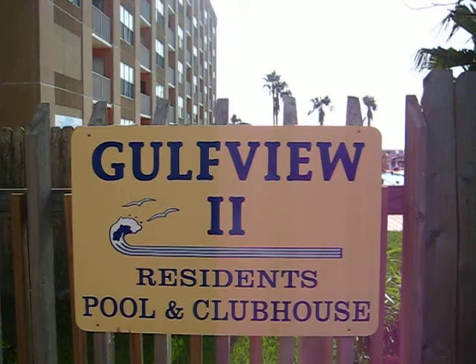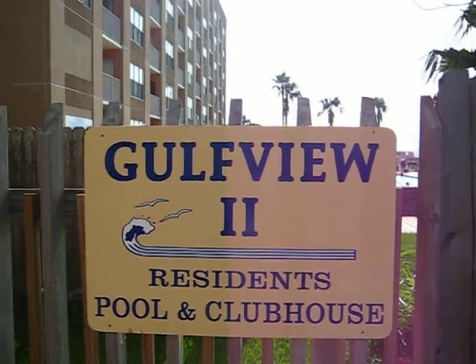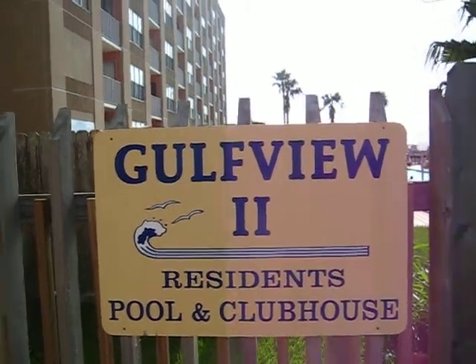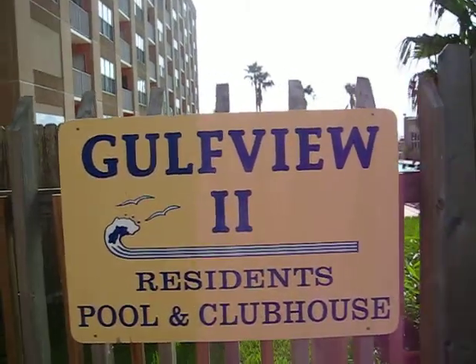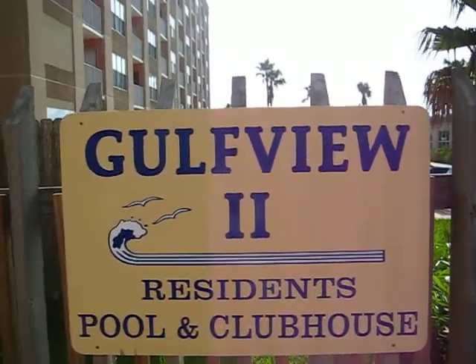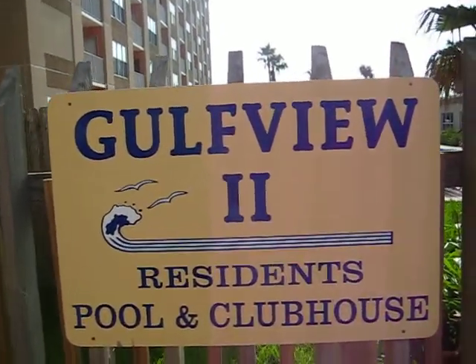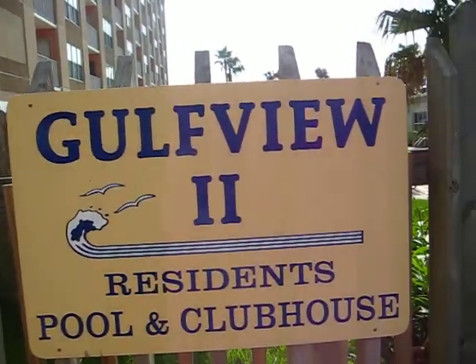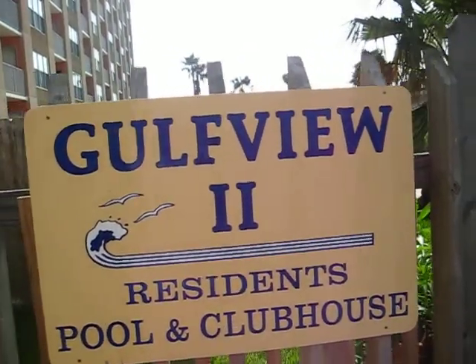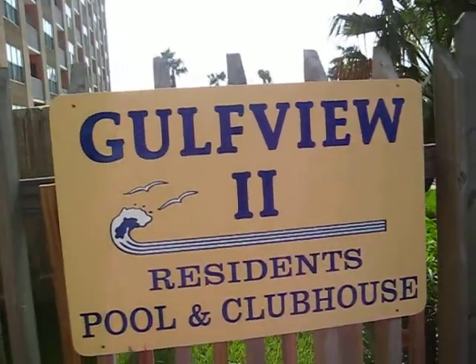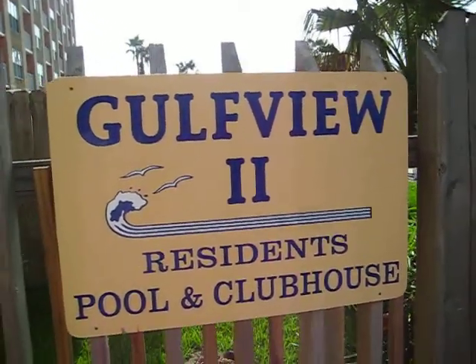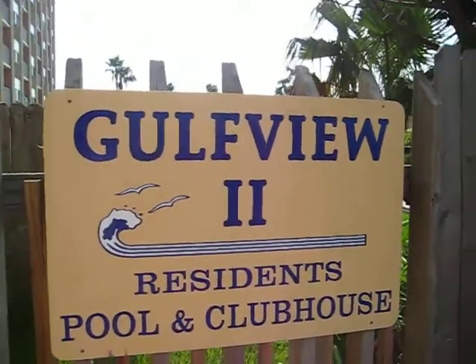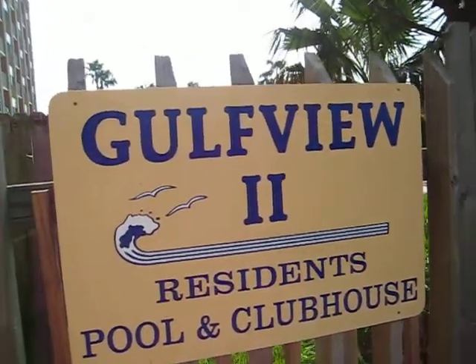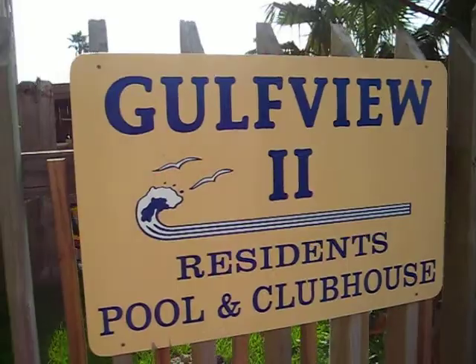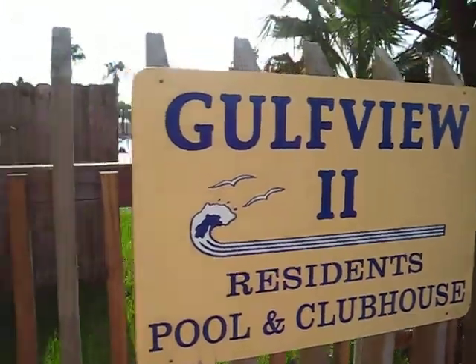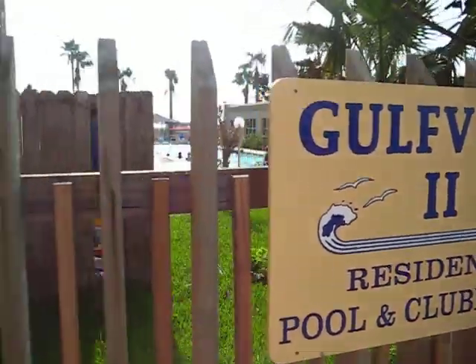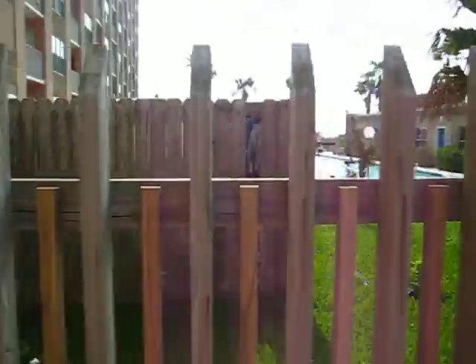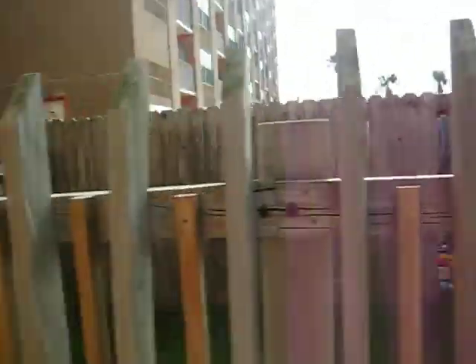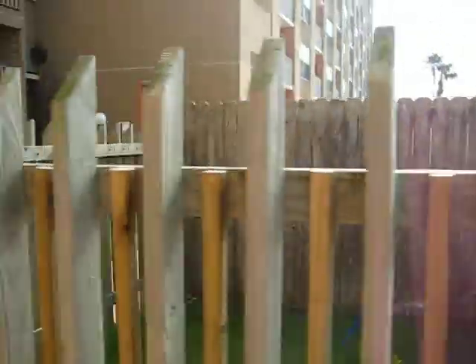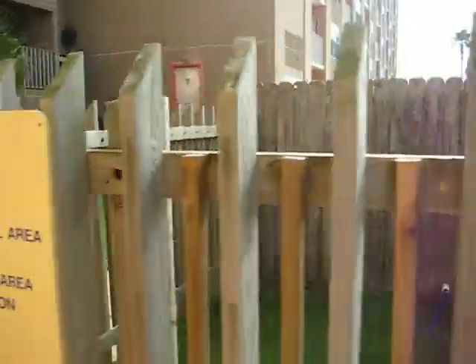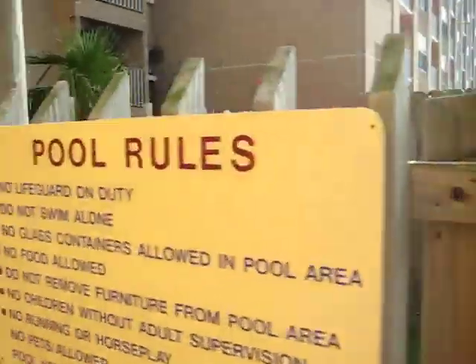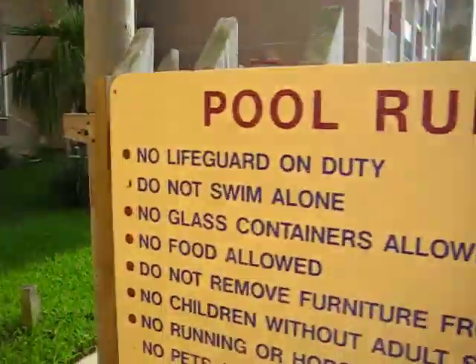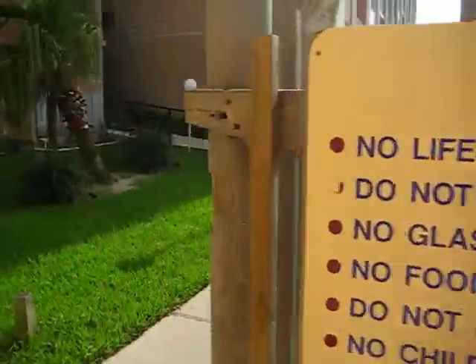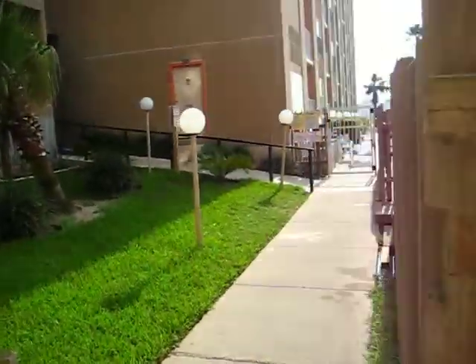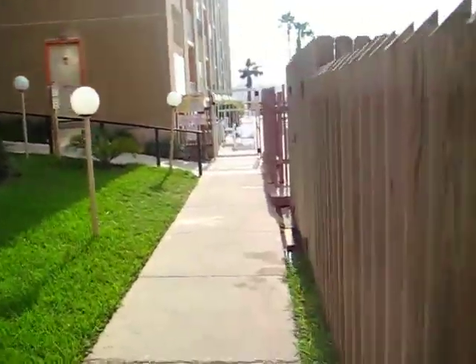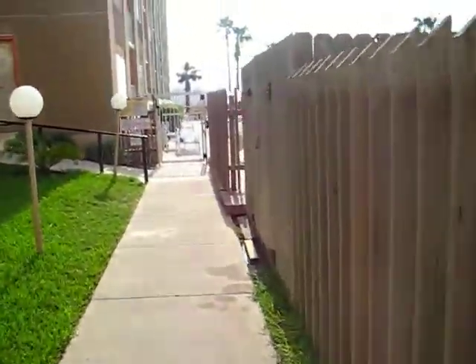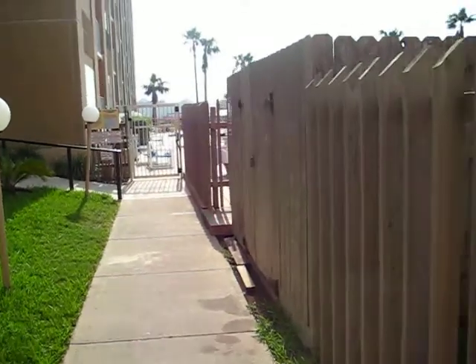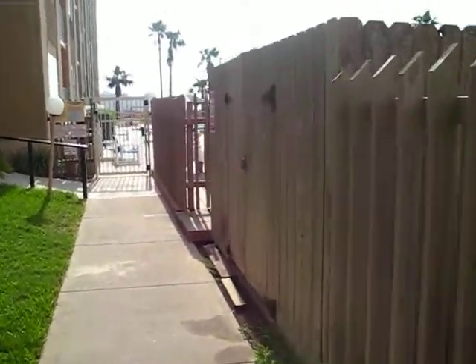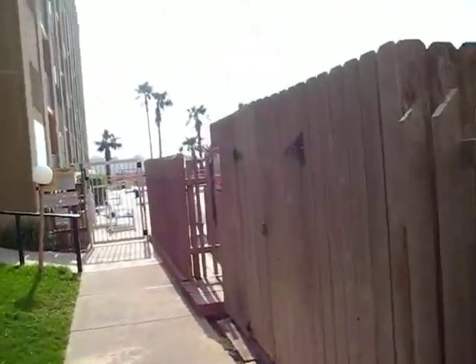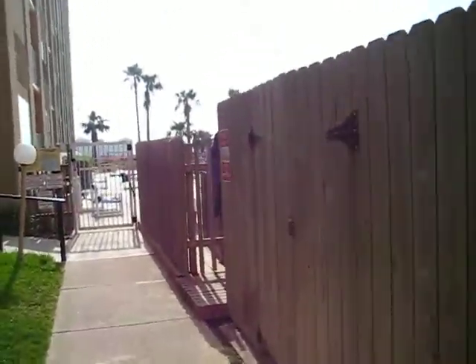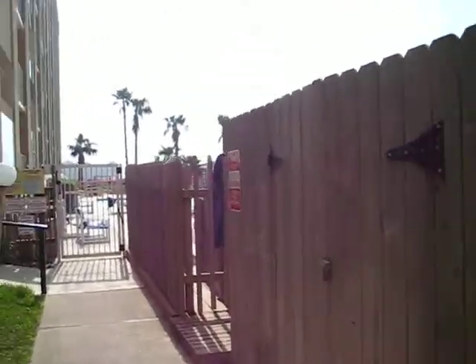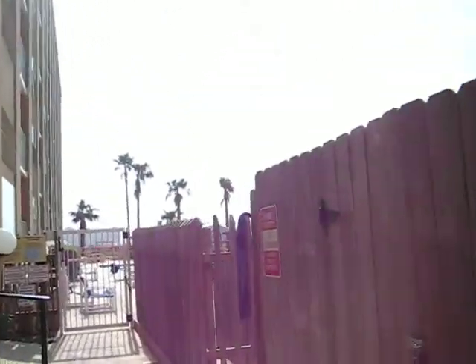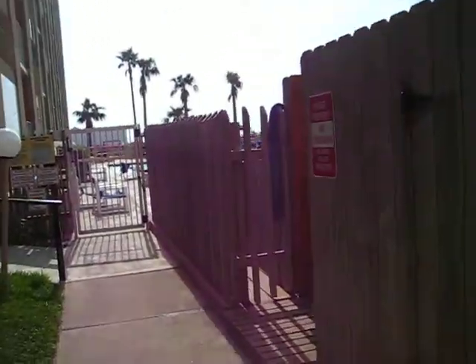This is one of the great properties — Gulfview Condos, South Padre Island, Texas. This is one of the properties that Inertia Tours Spring Break uses during college spring break week here in South Padre Island.